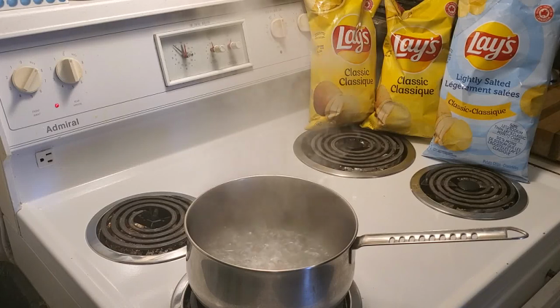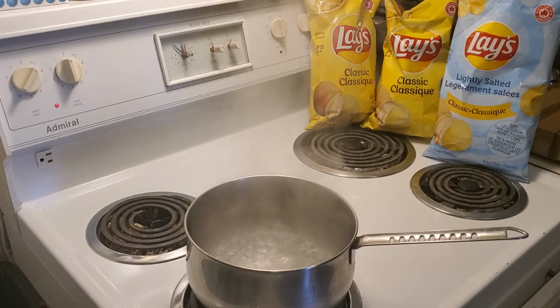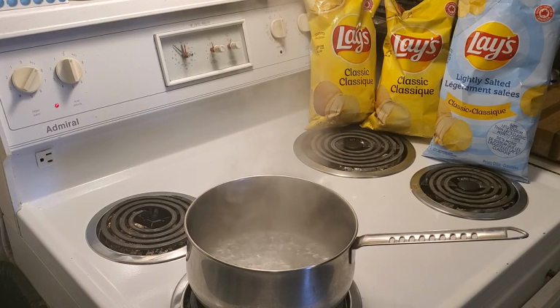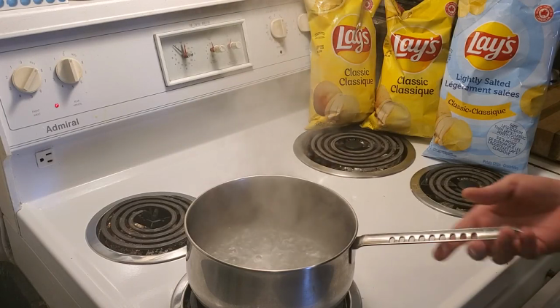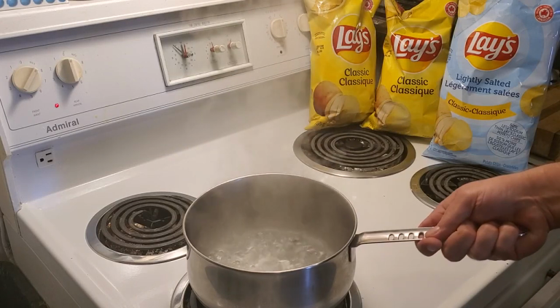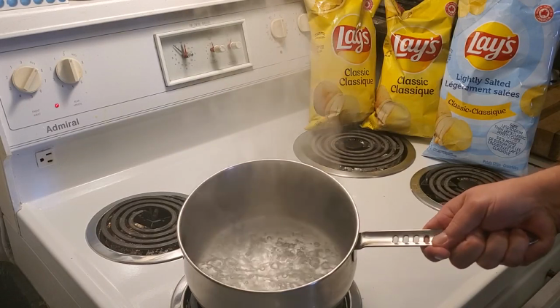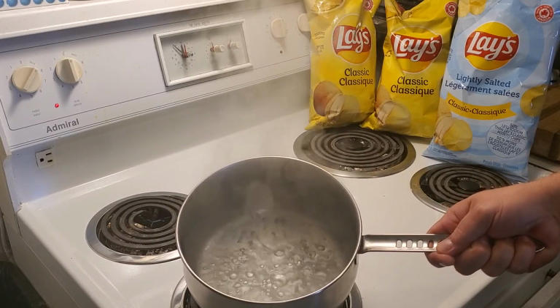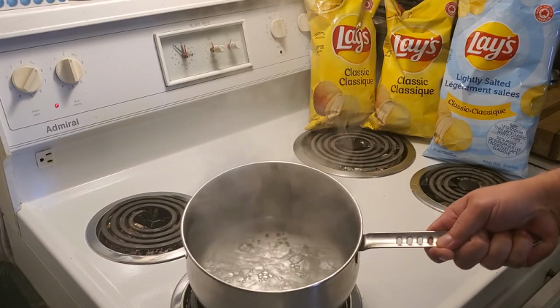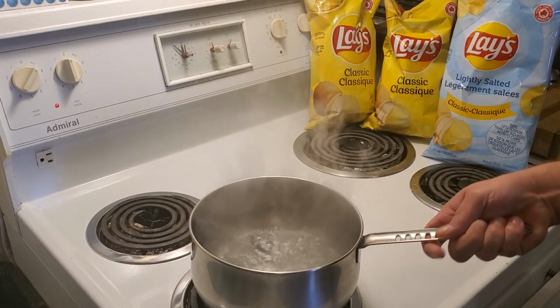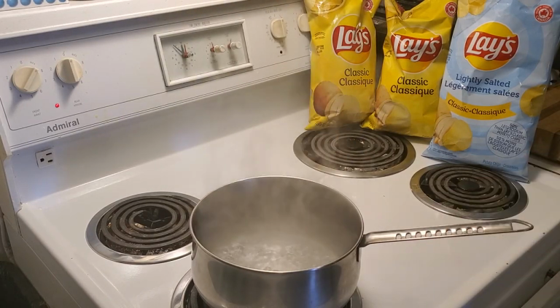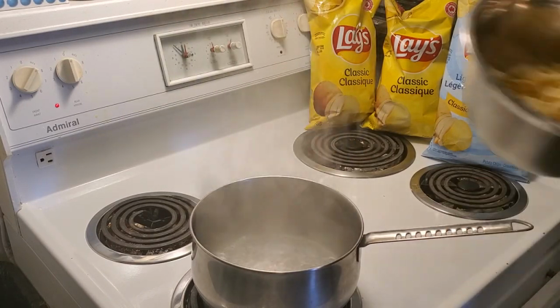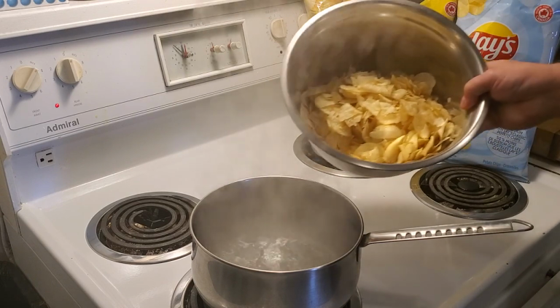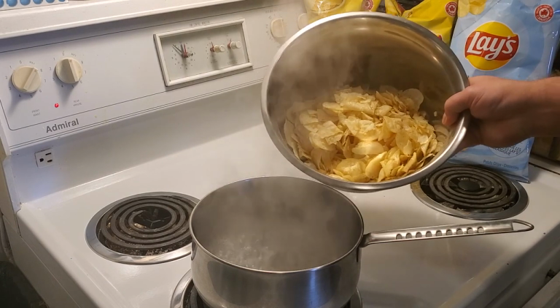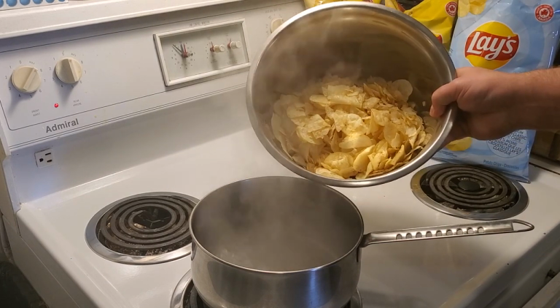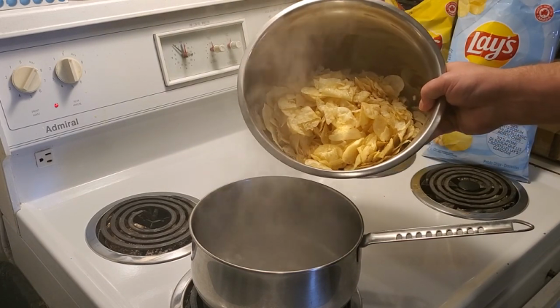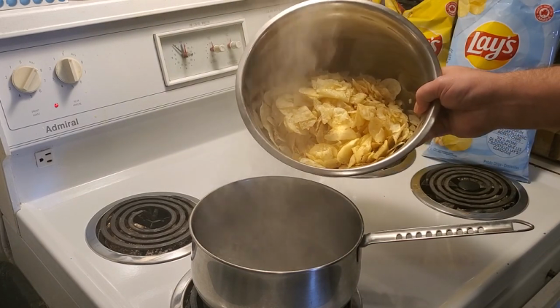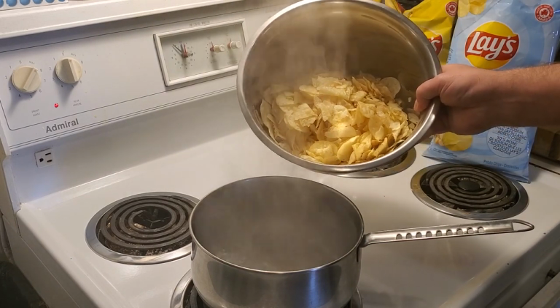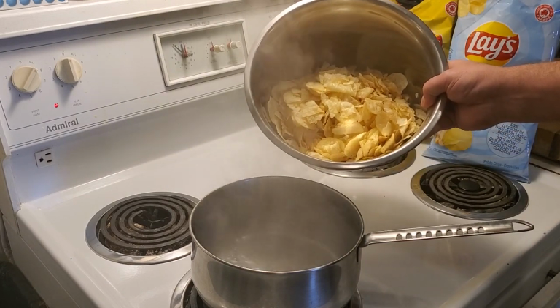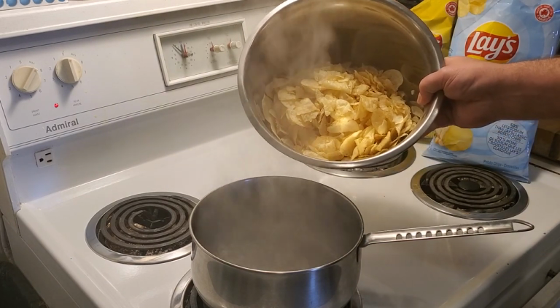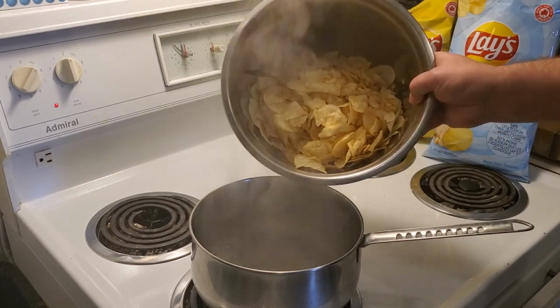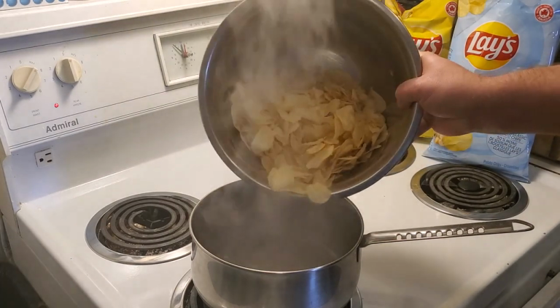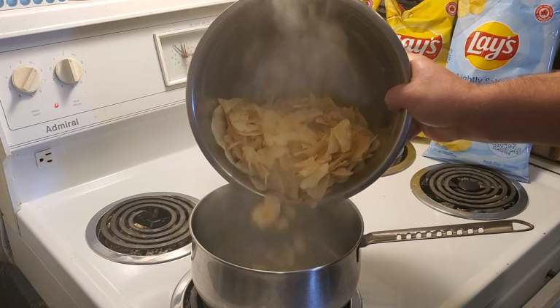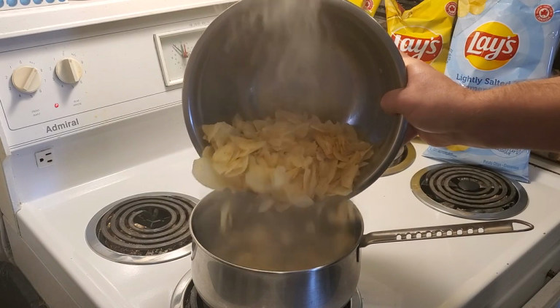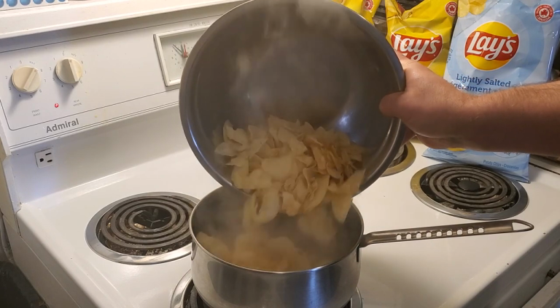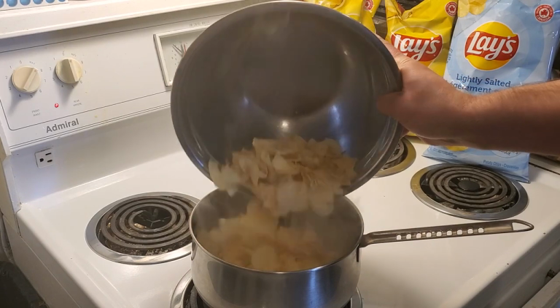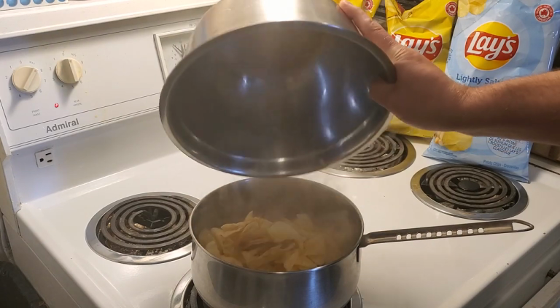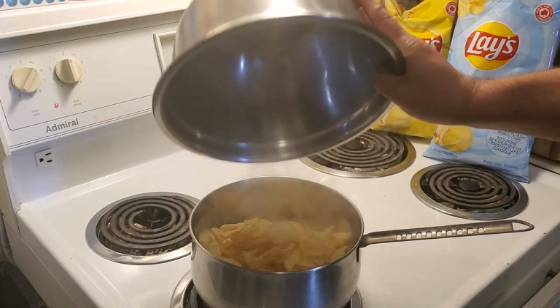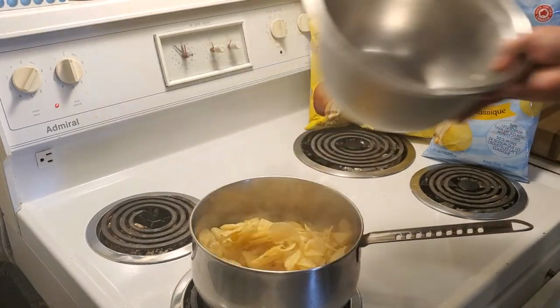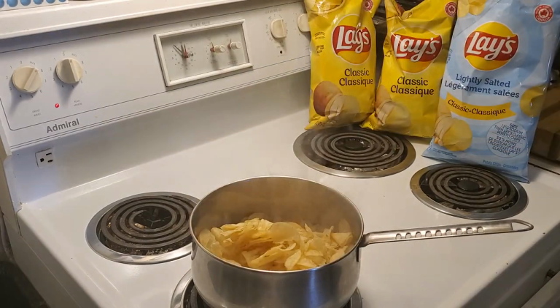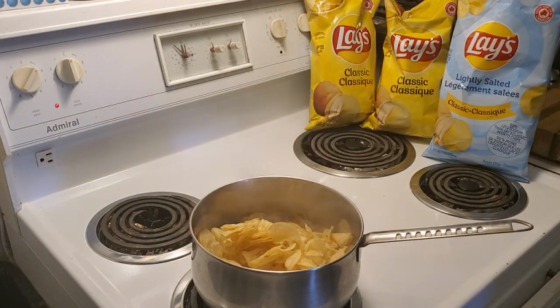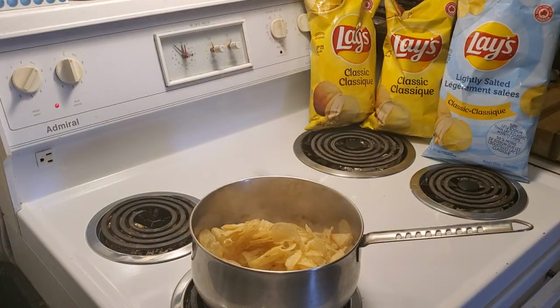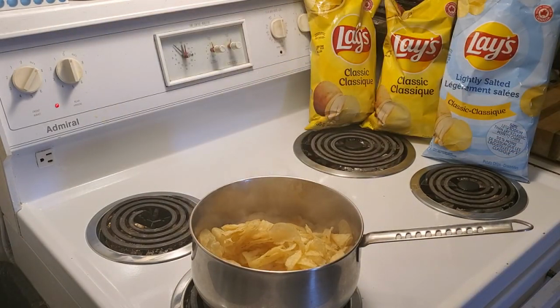Okay guys, so here we go. I've got some water boiling. I've got one bag, 165 grams, Lay's potato chips. I'm going to pop this in here and get them cooking to see what I can get done.